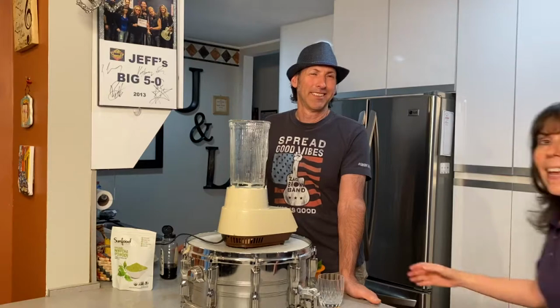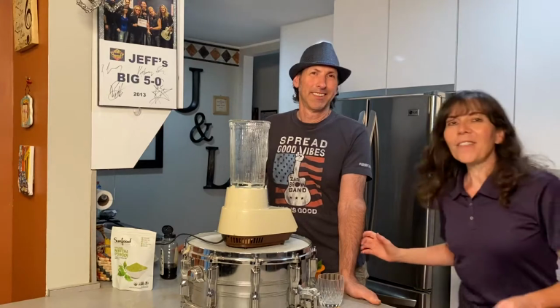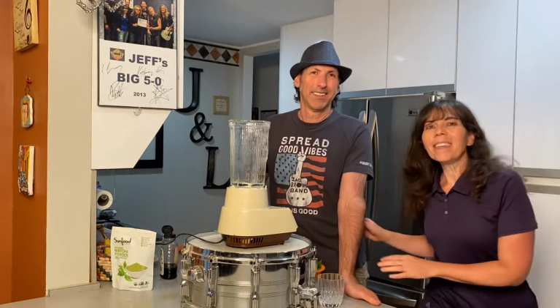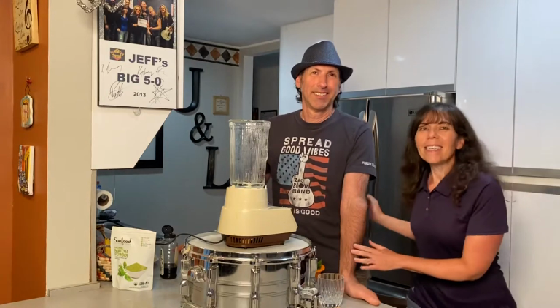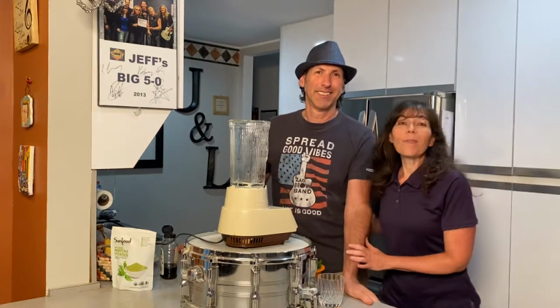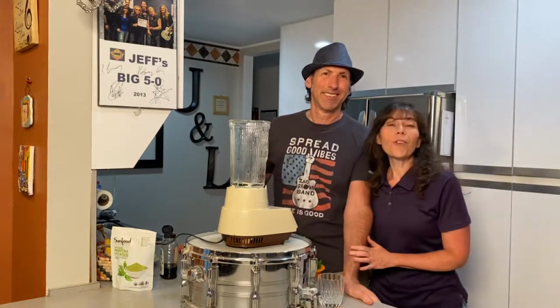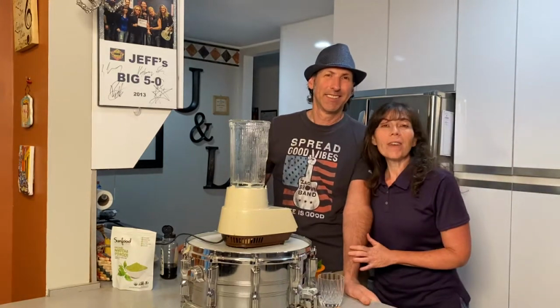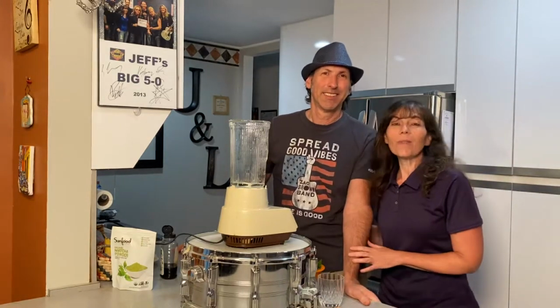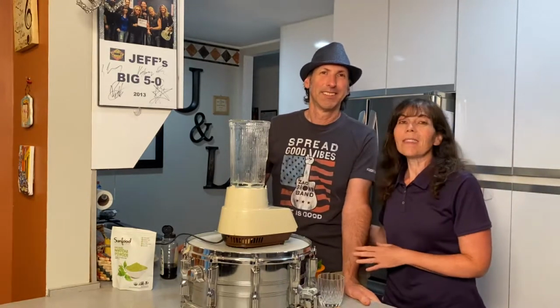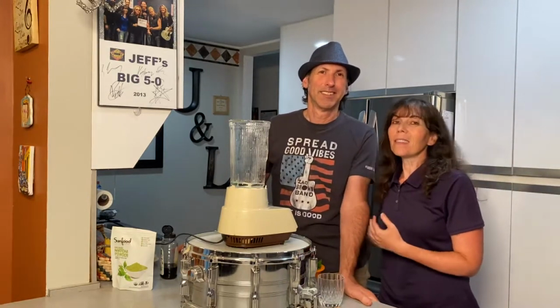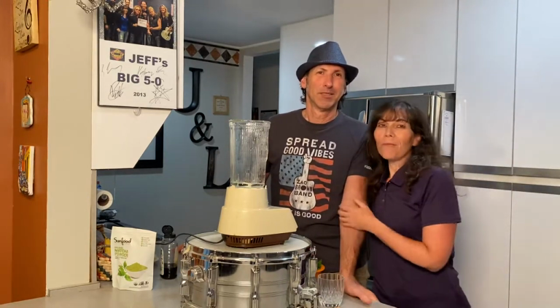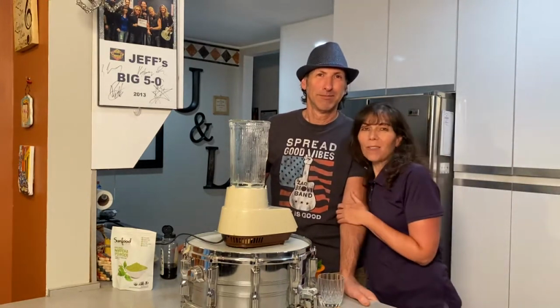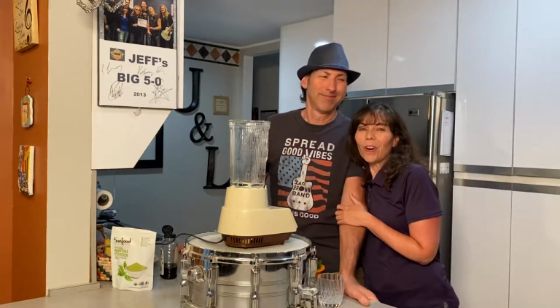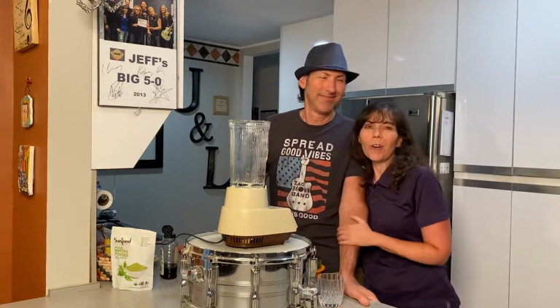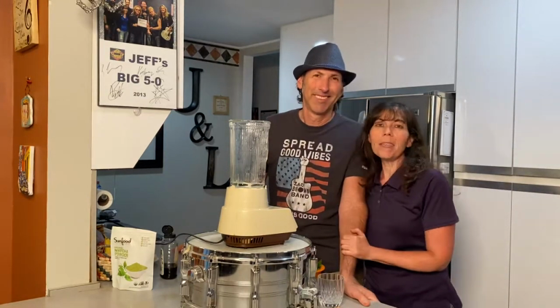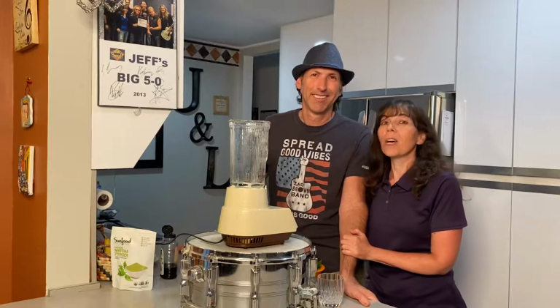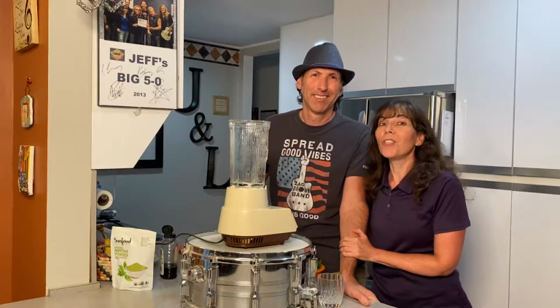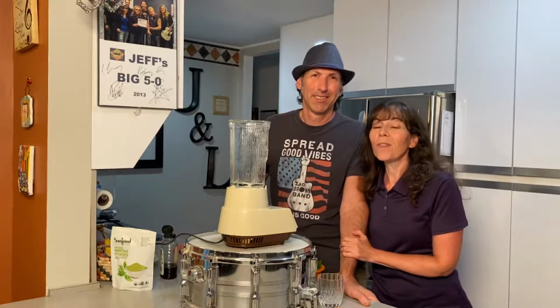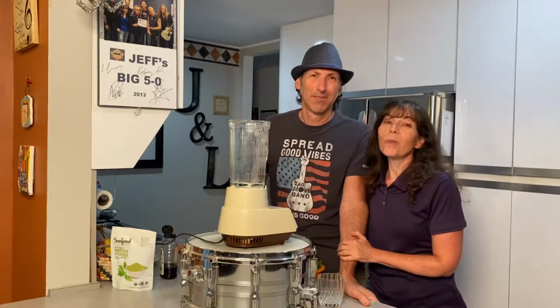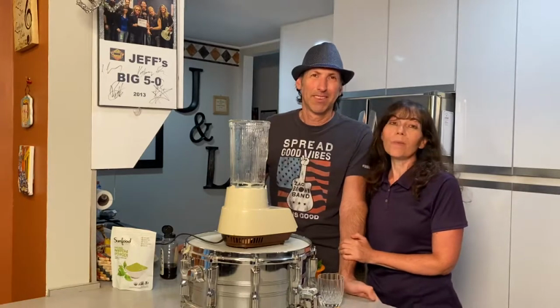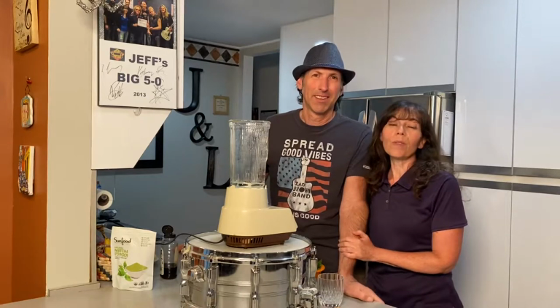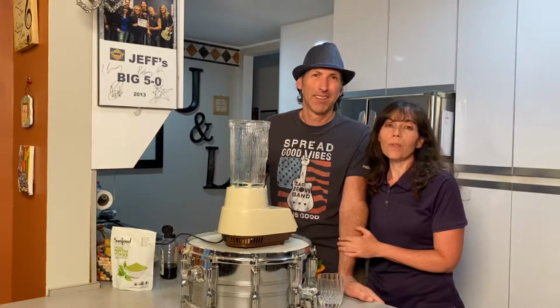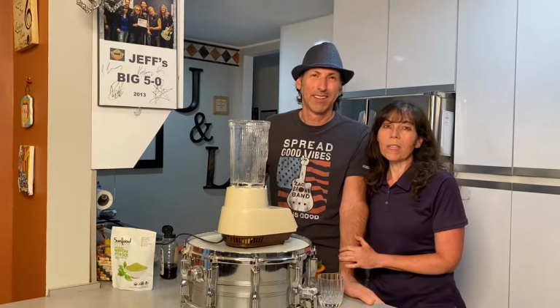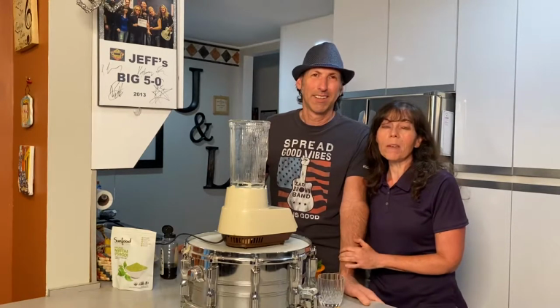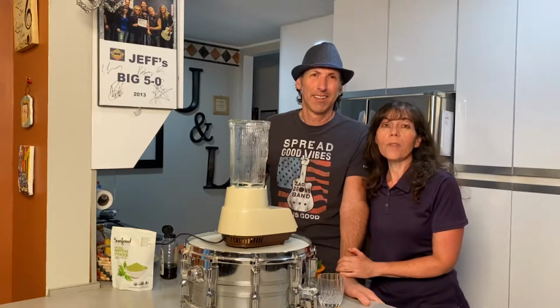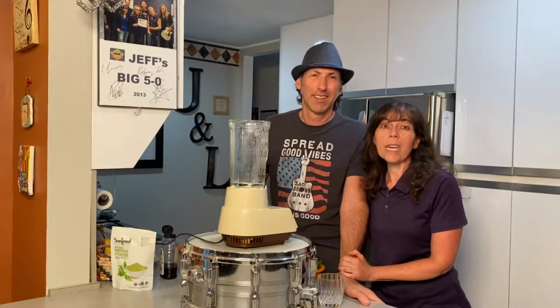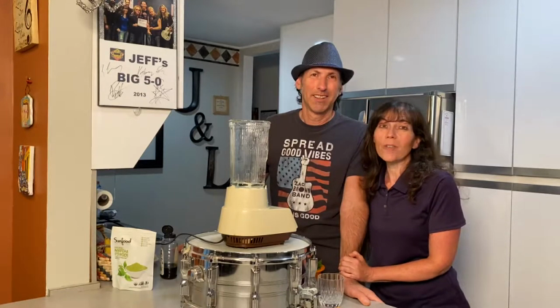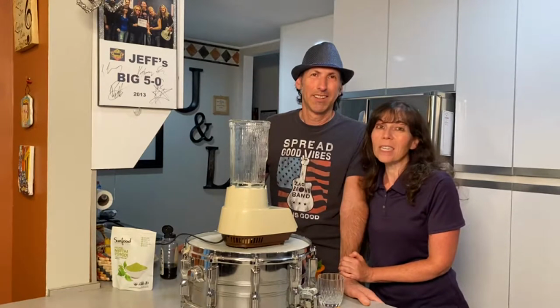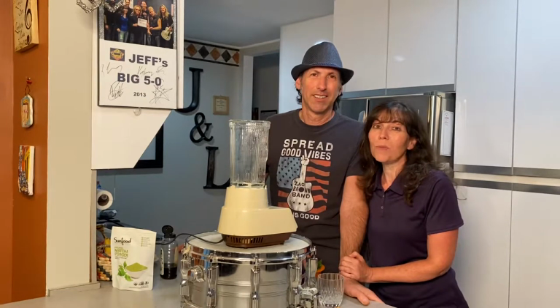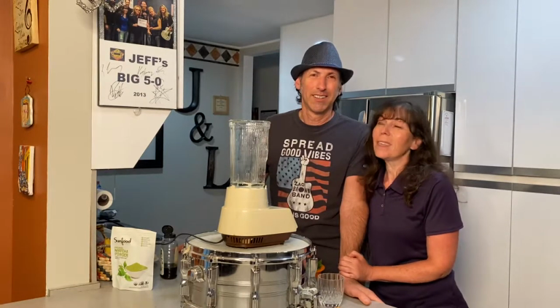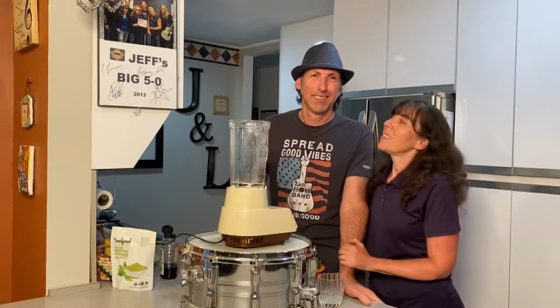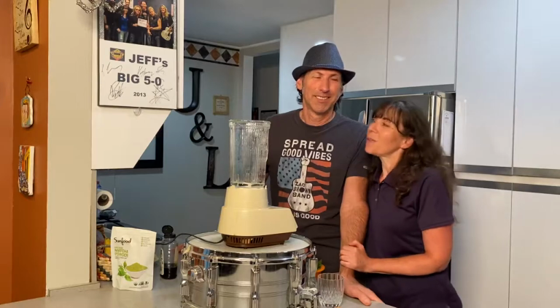Hey everyone, it's Liz from For Good Health Coaching. This is my rock star hubby, Chef Jeff, who's going to show you a recipe called the Great Green Smoothie. Take it away.